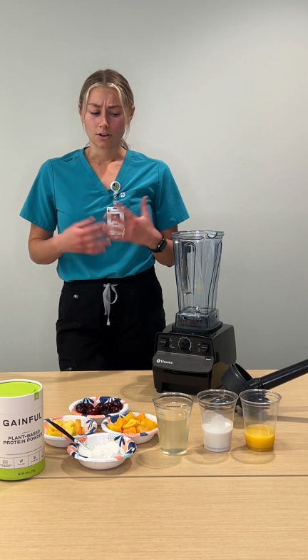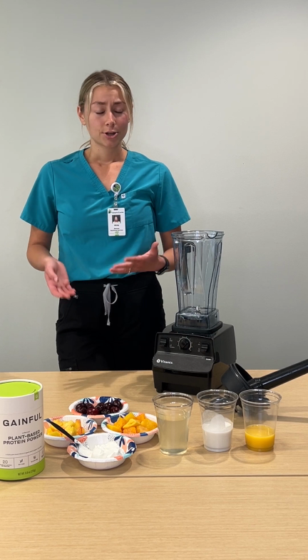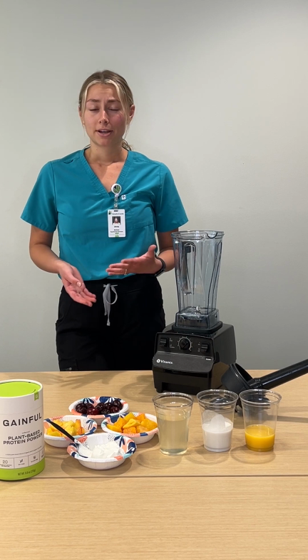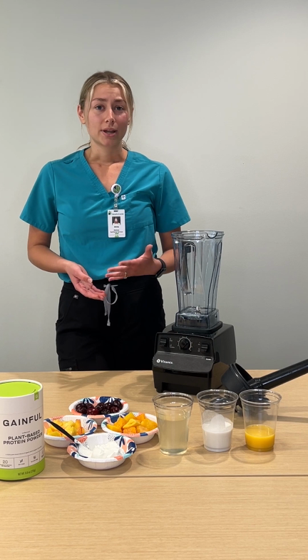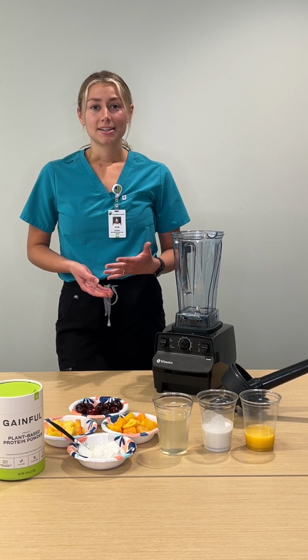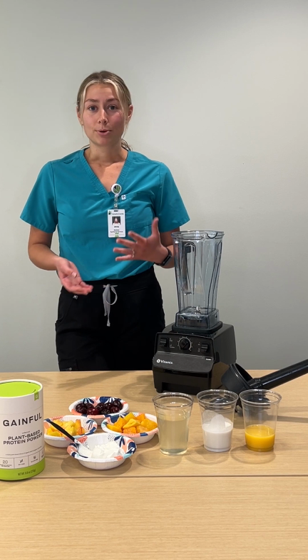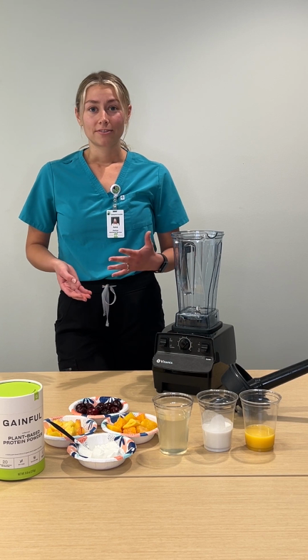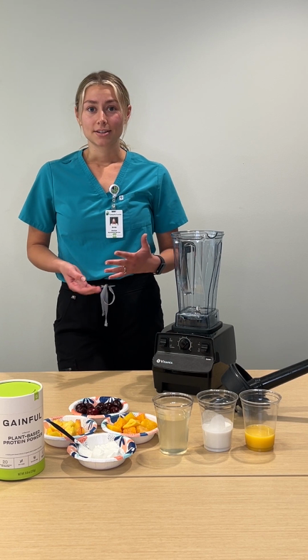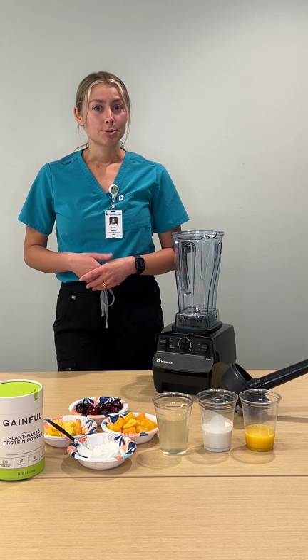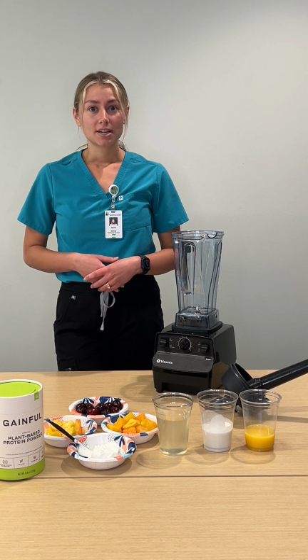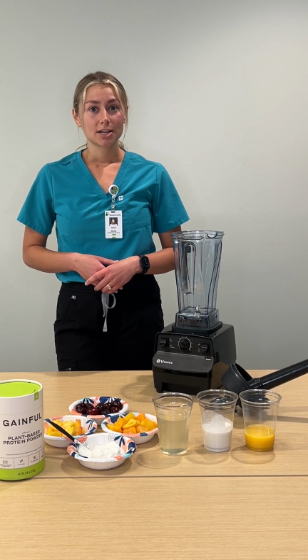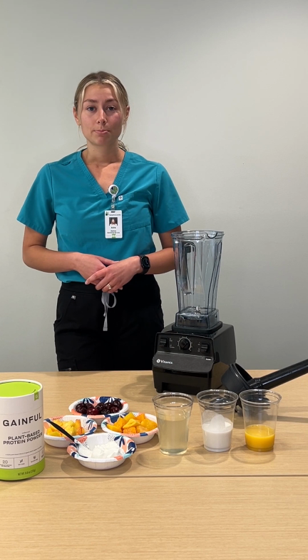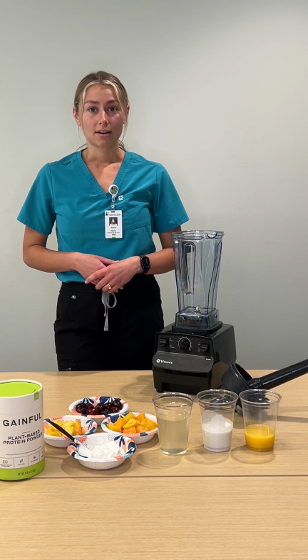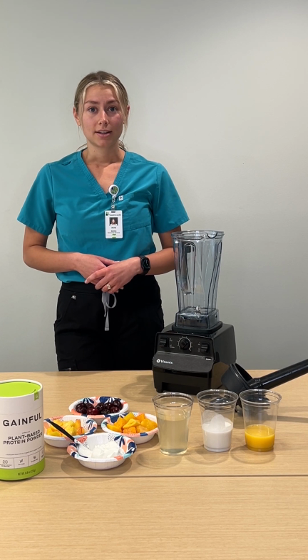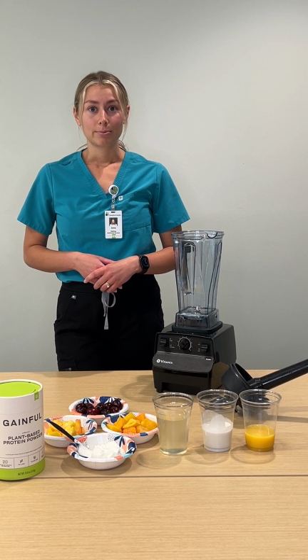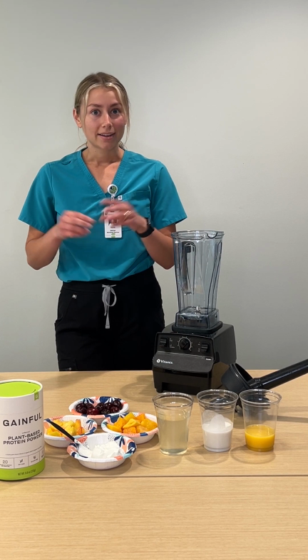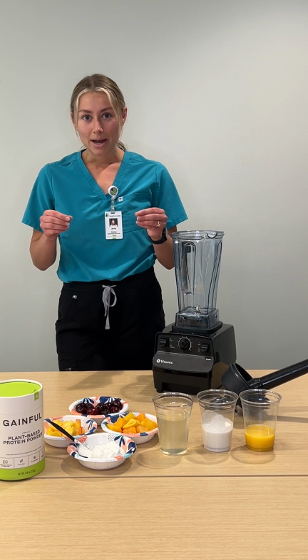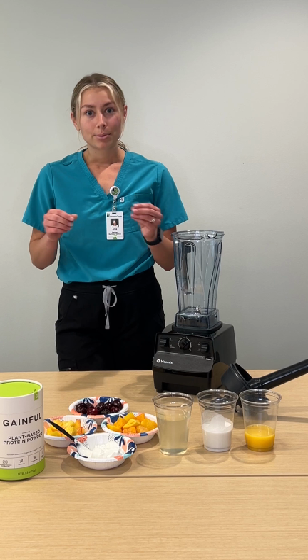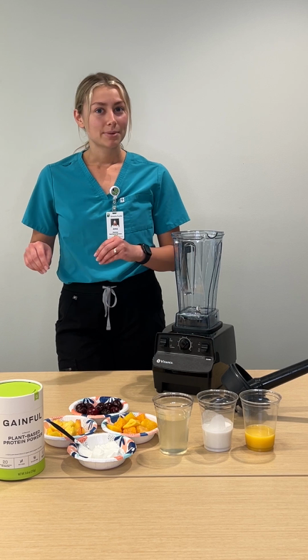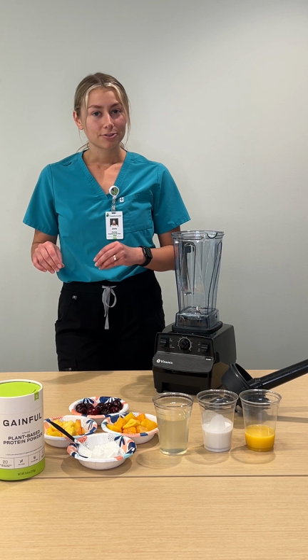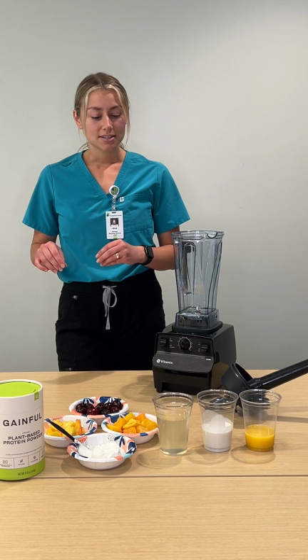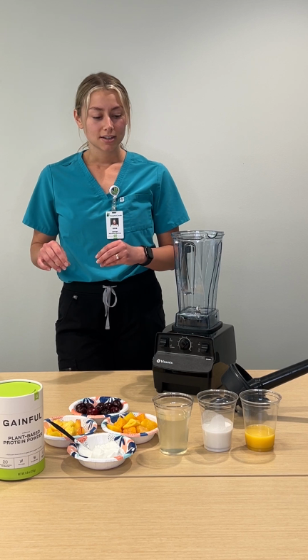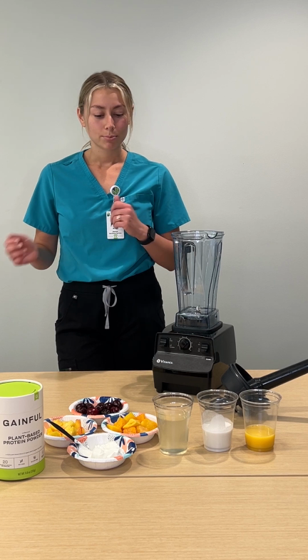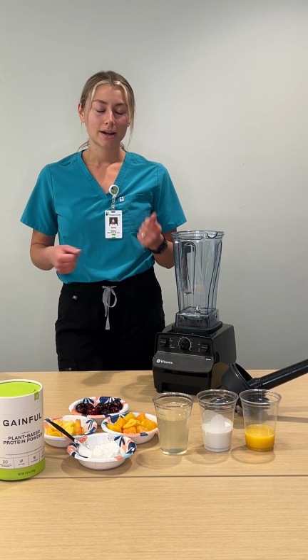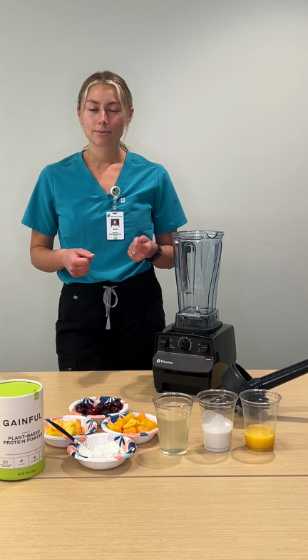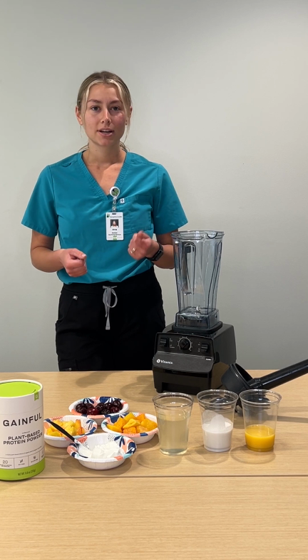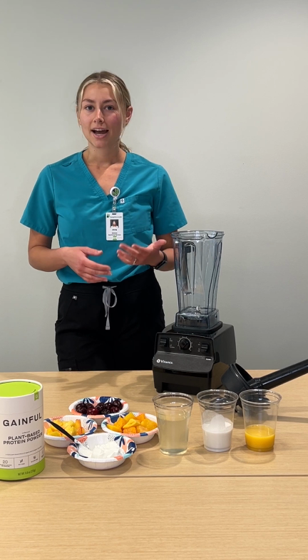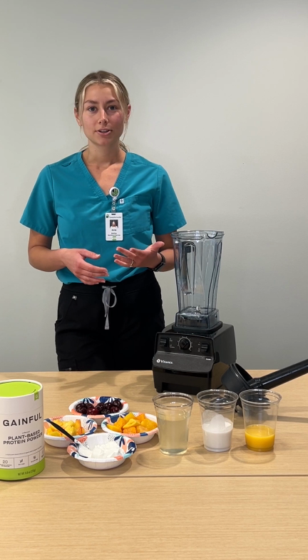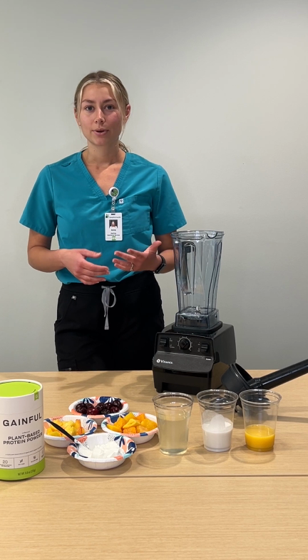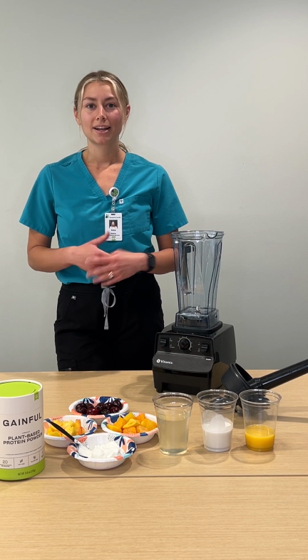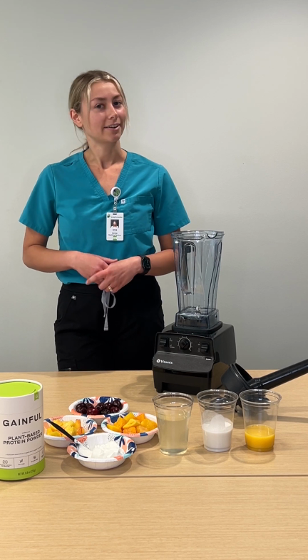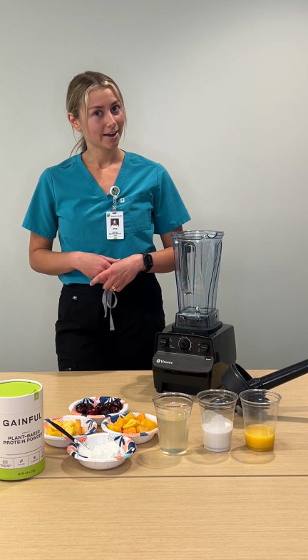They can also make a quick and easy breakfast. They're super easy to prepare — bag them up, put them in the freezer, pull them out in the morning, add your liquid, and there you go.